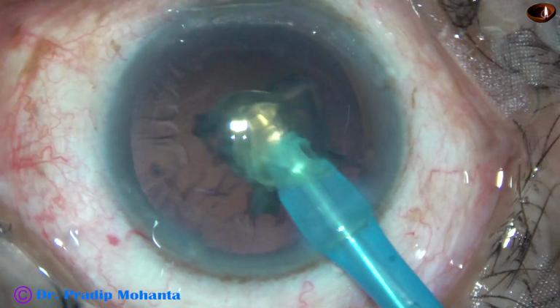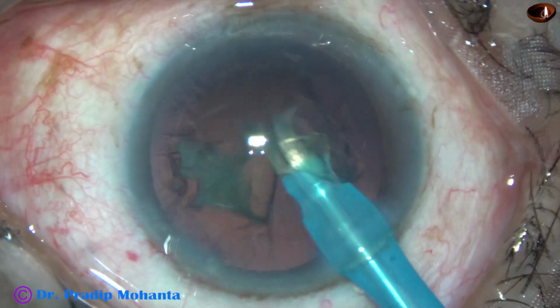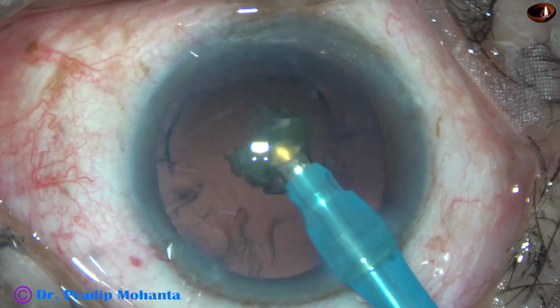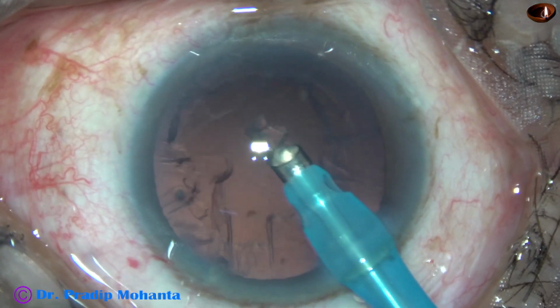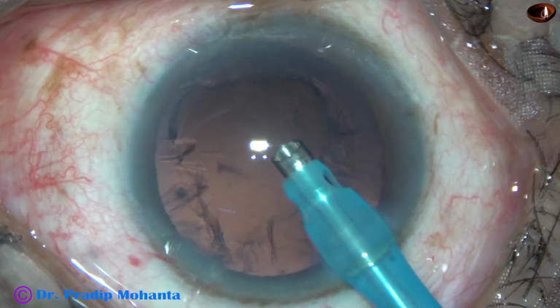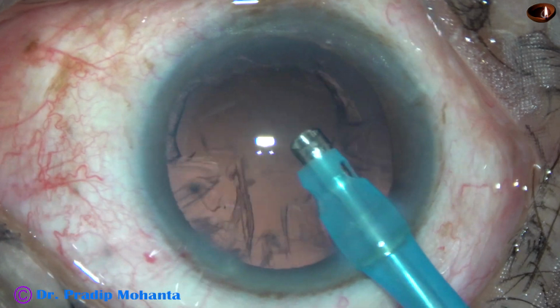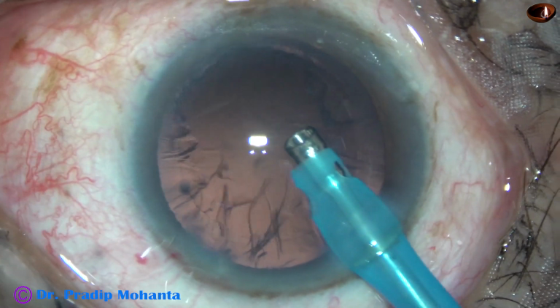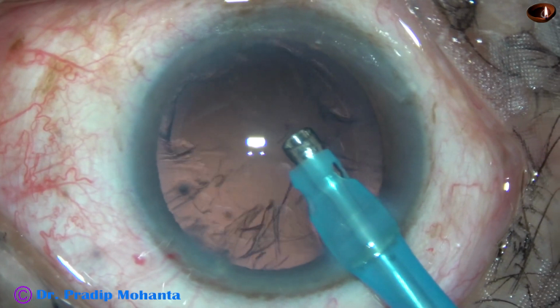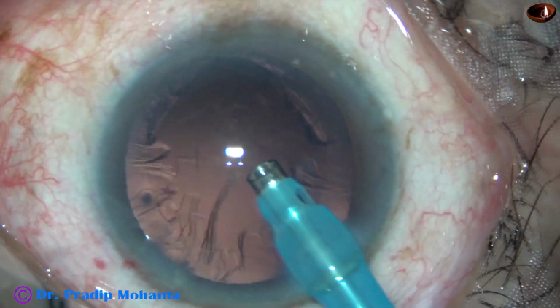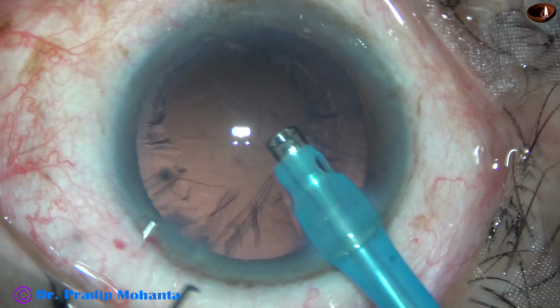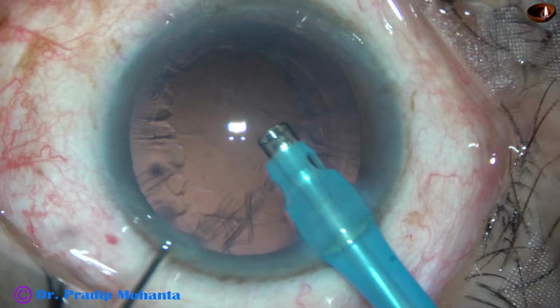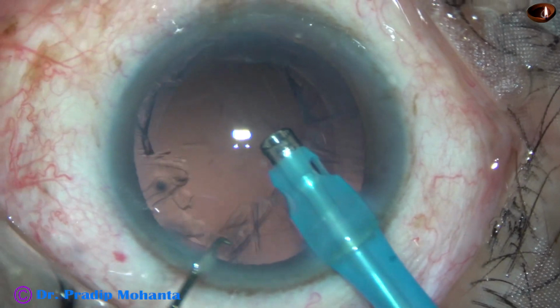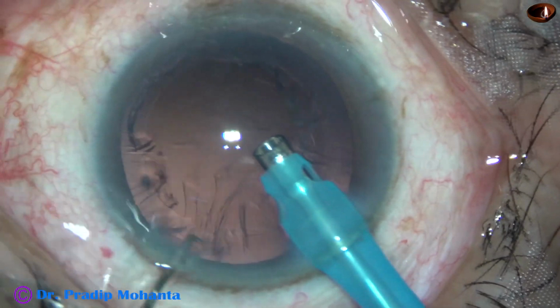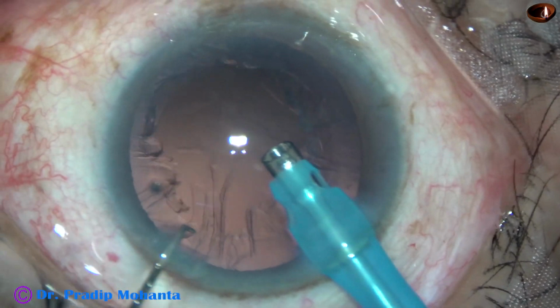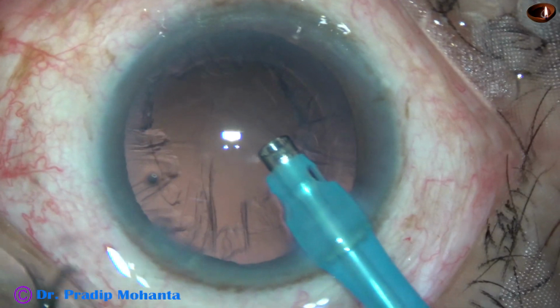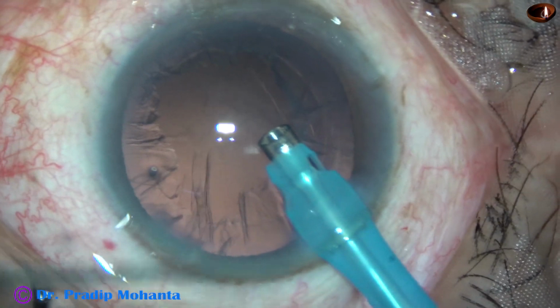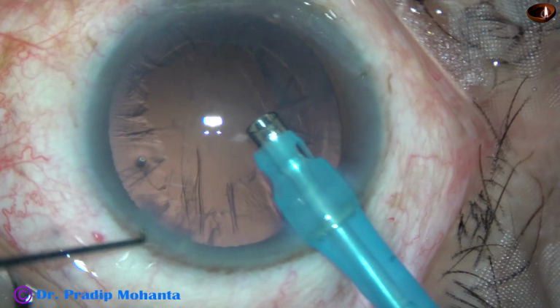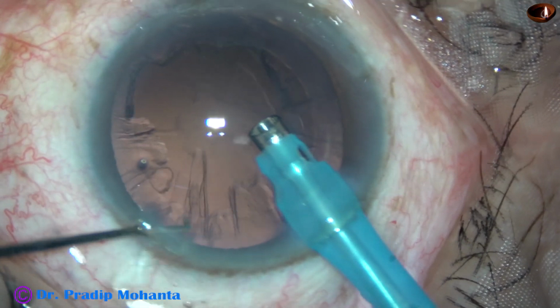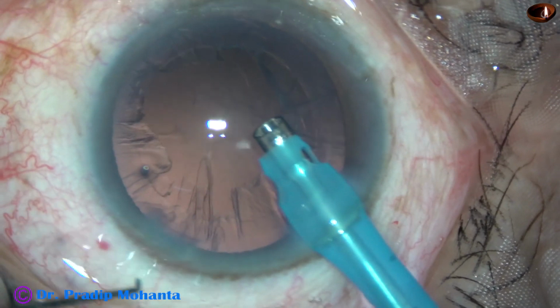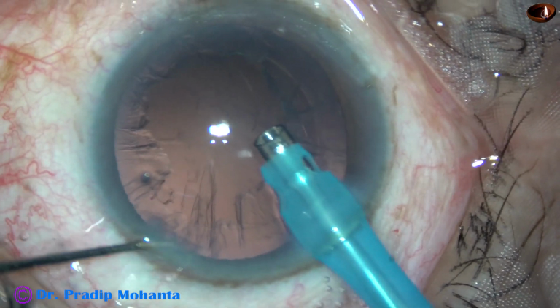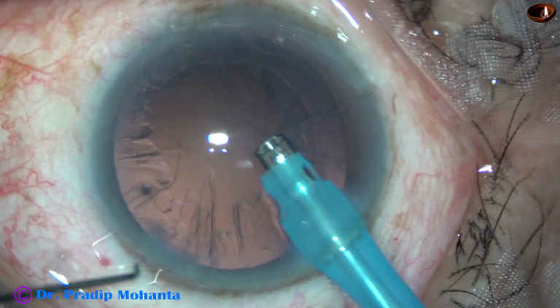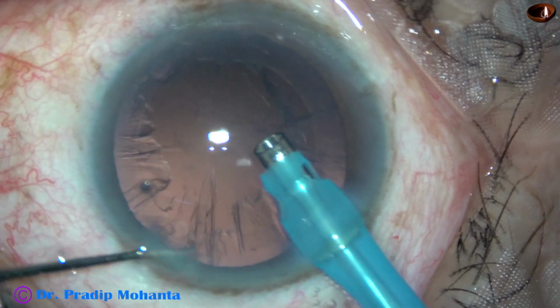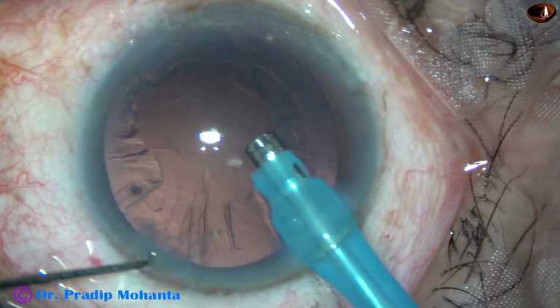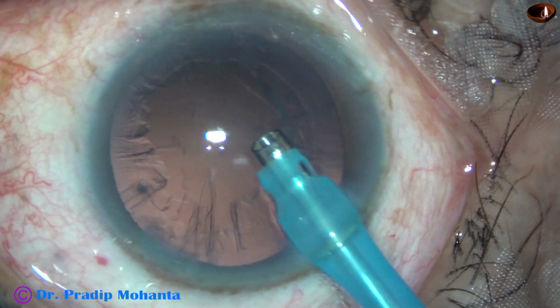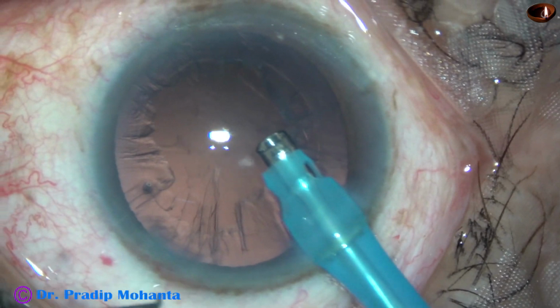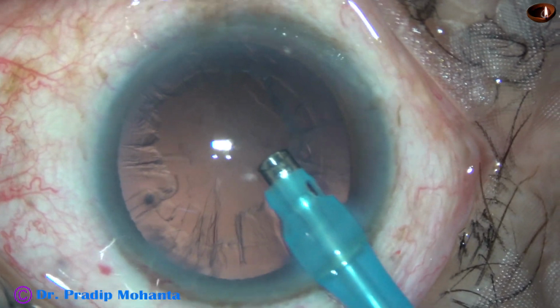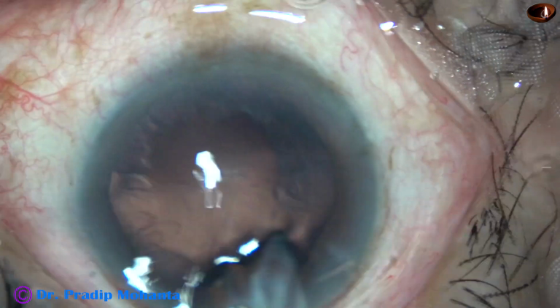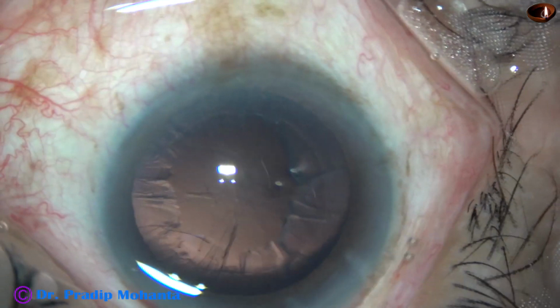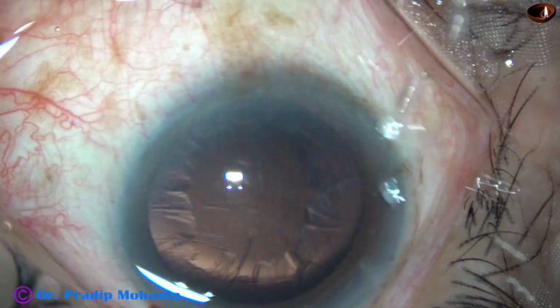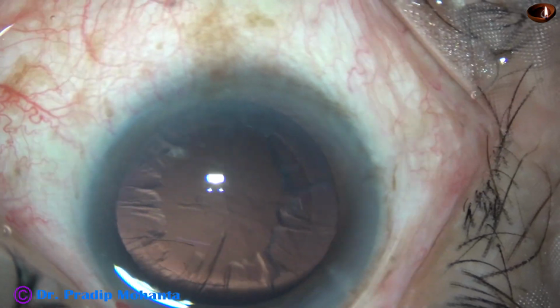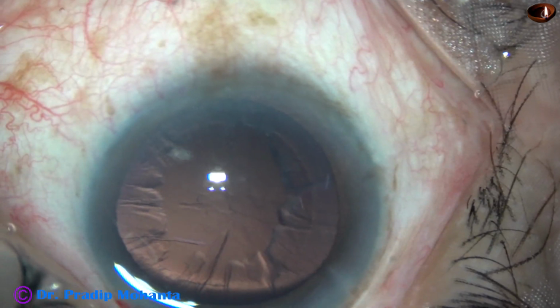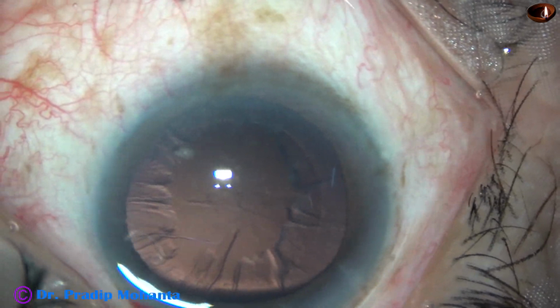So this is a very routine surgery. If the nucleus is of this consistency, we can hold it very easily and manage.